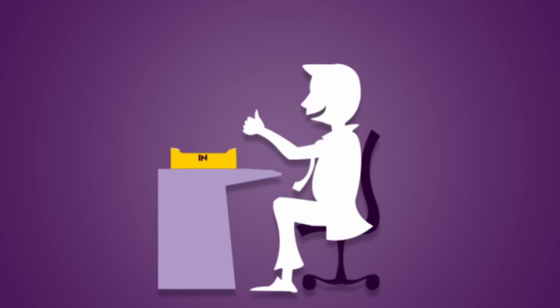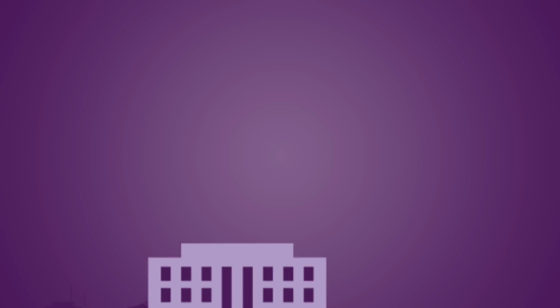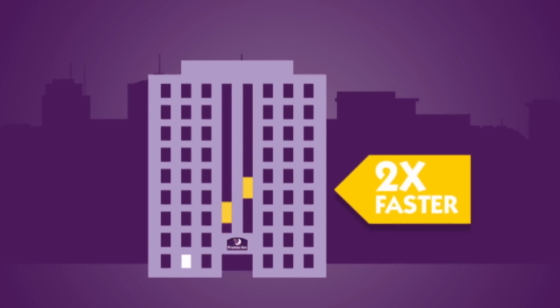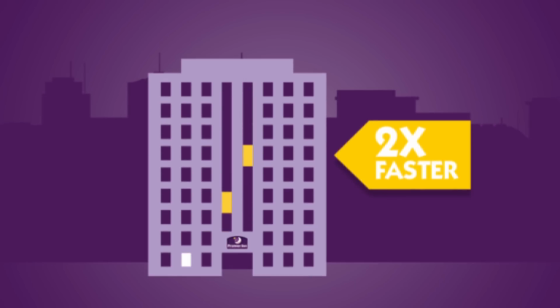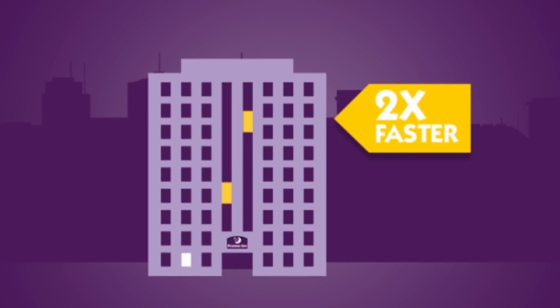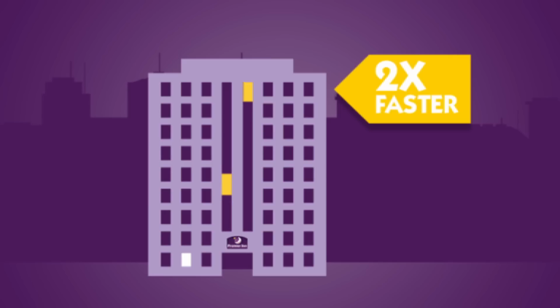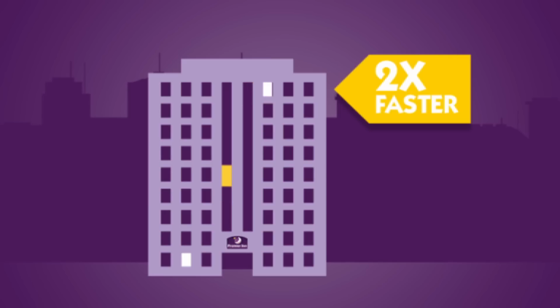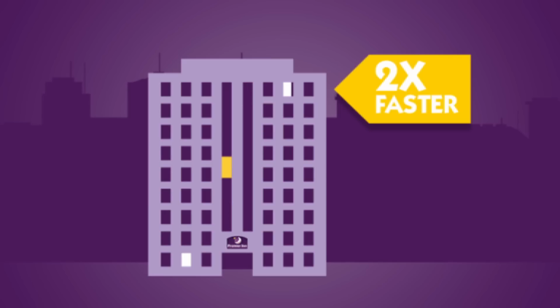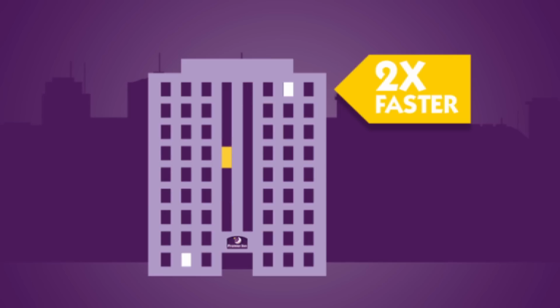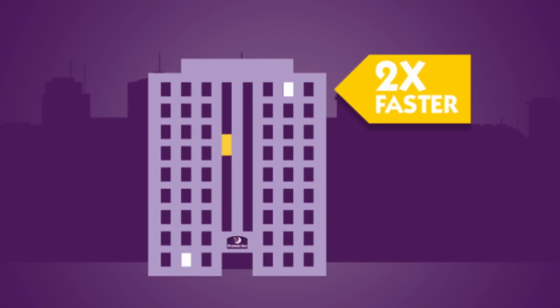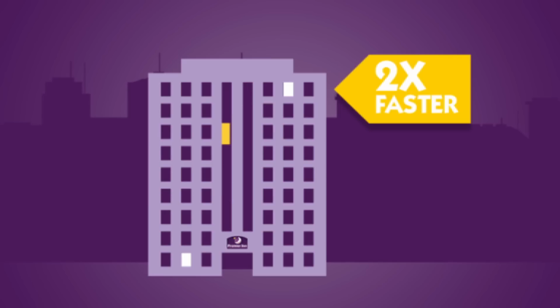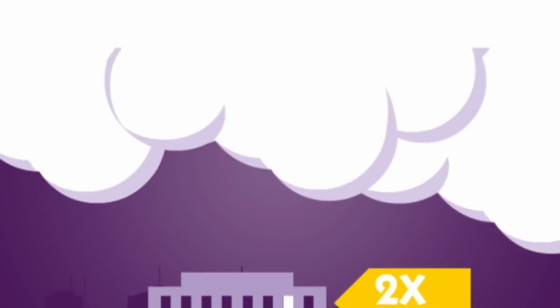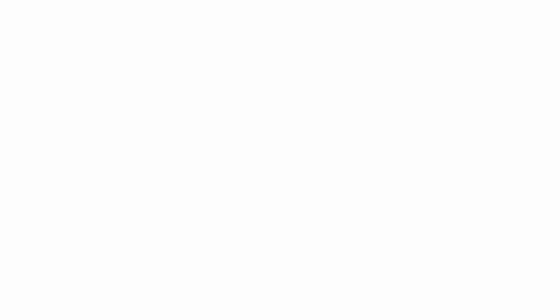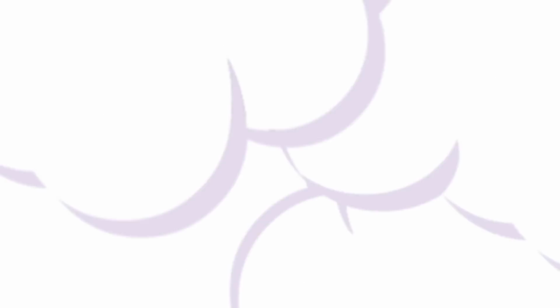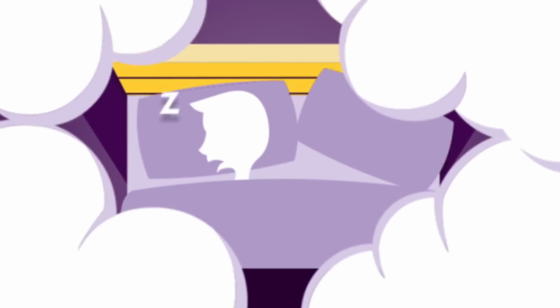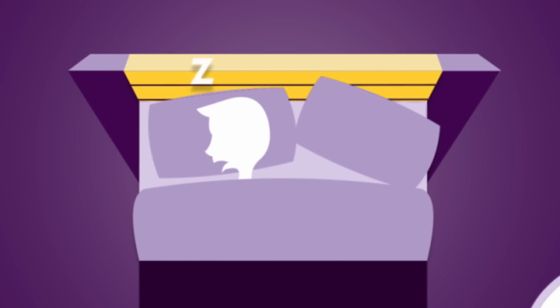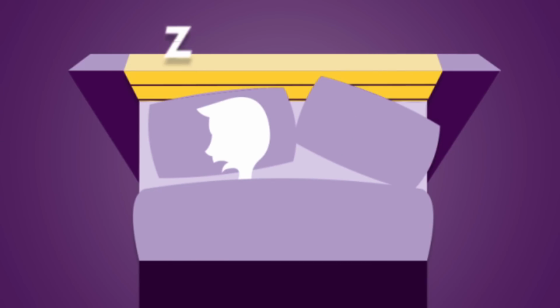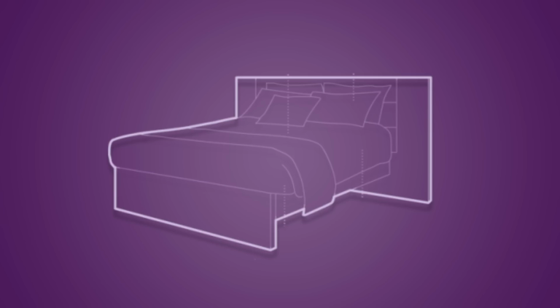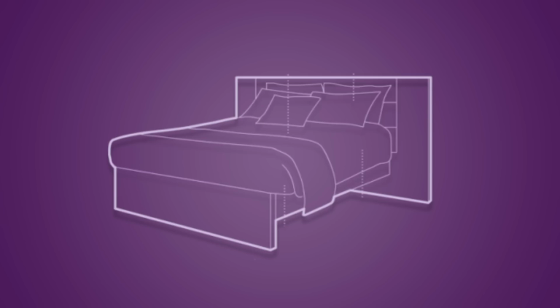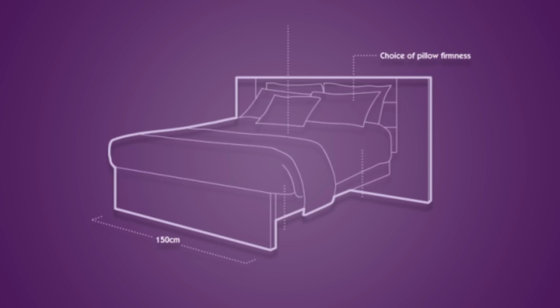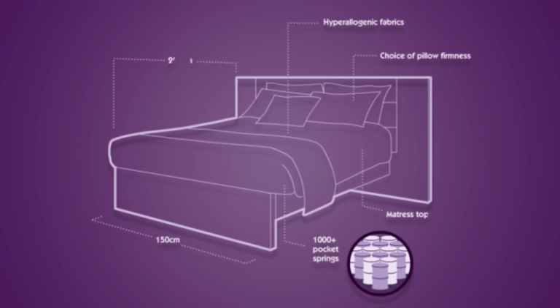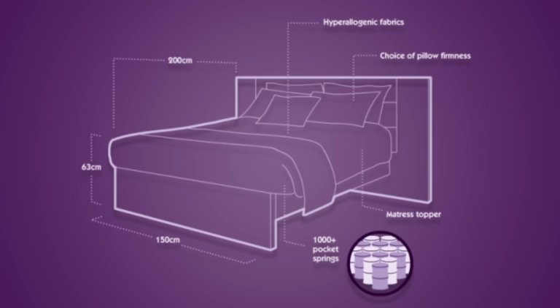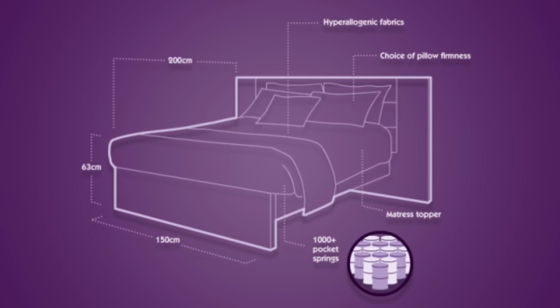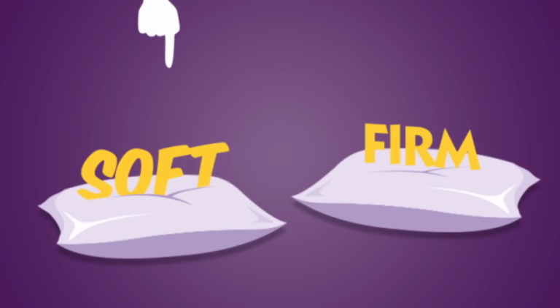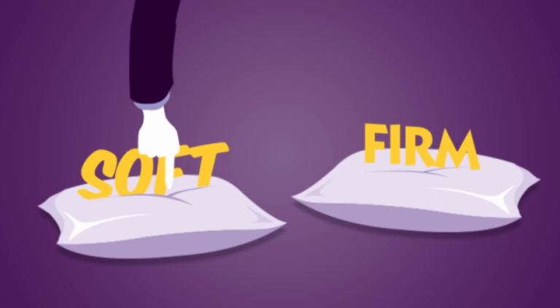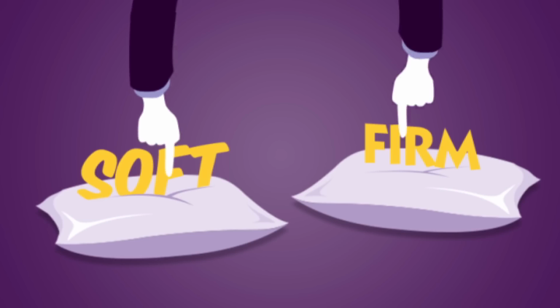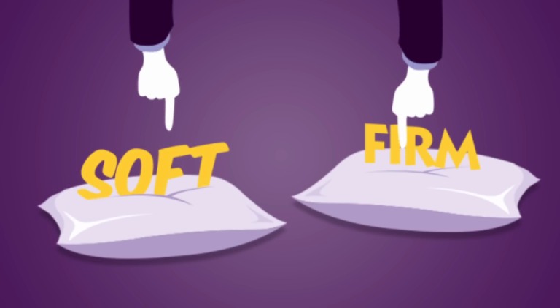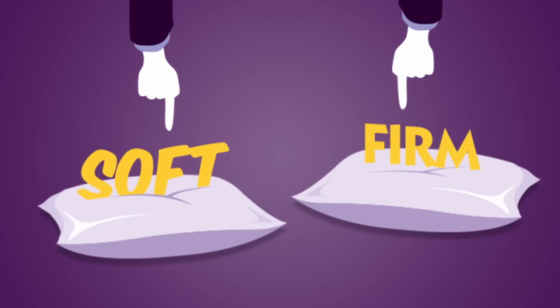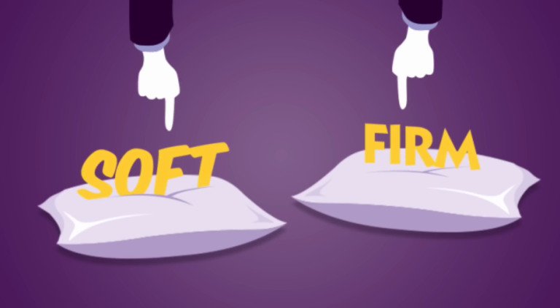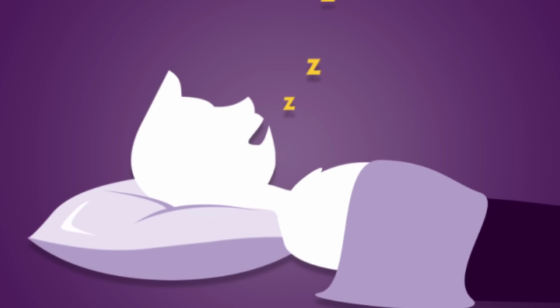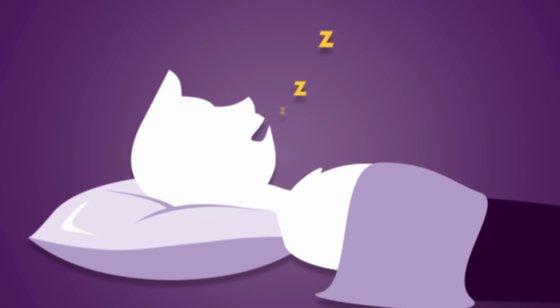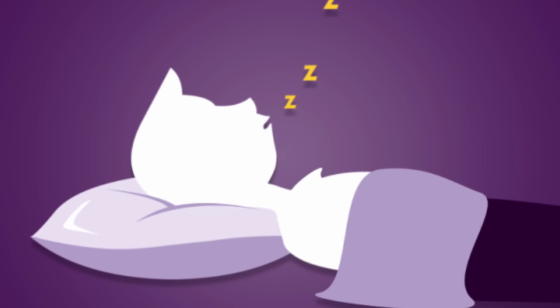Plus, business account guests can check in twice as quickly on average, for a guaranteed great night's sleep in one of our king-size beds. They can even choose a soft or firm pillow. Lovely.